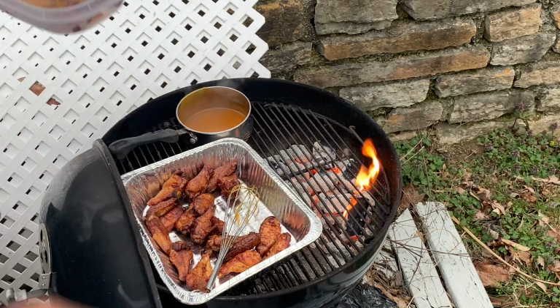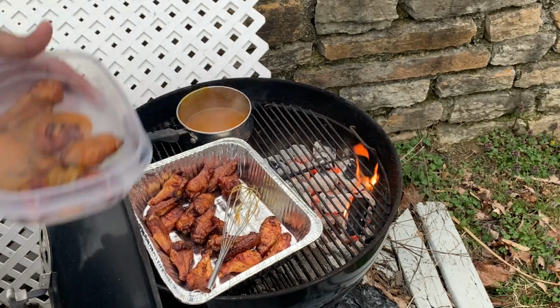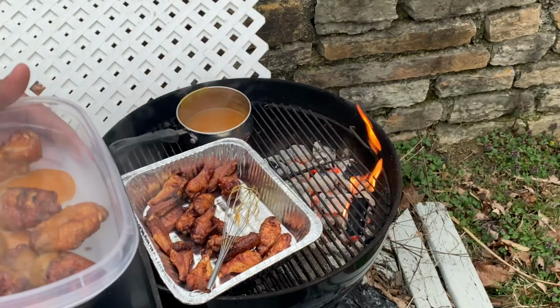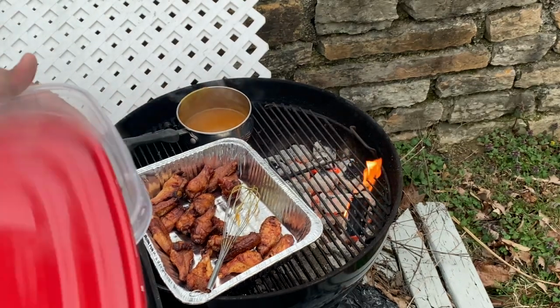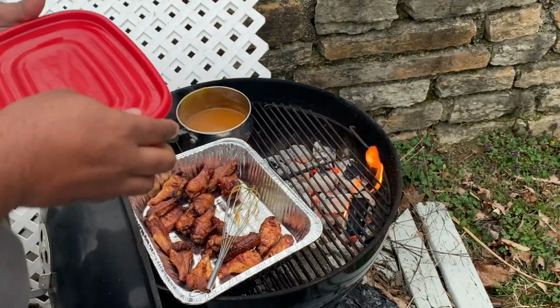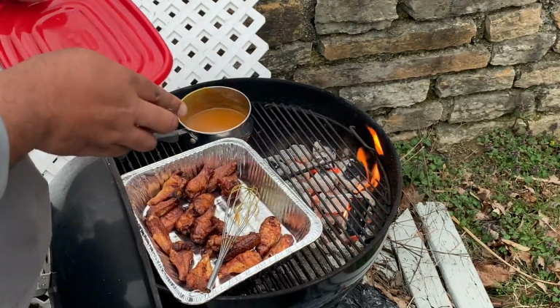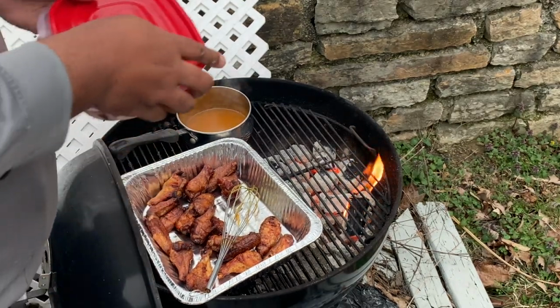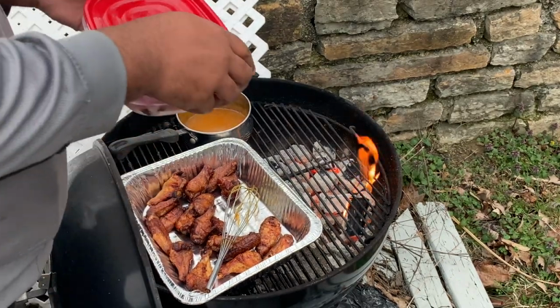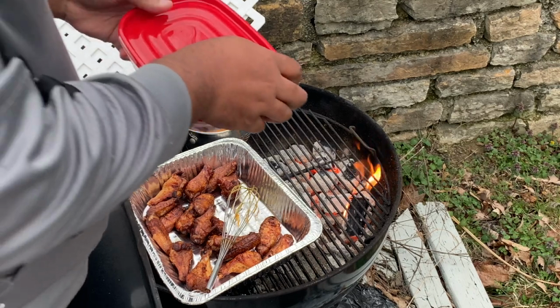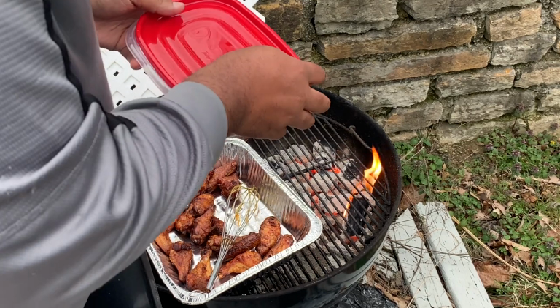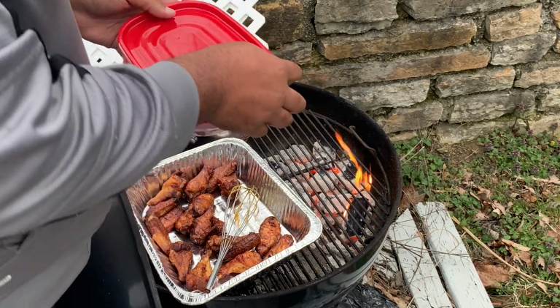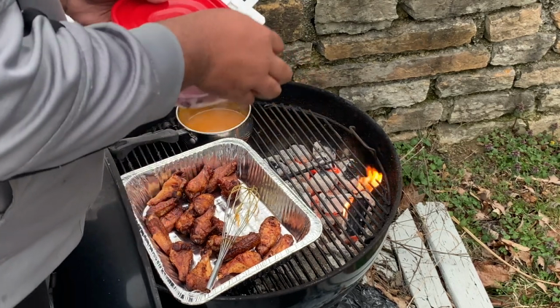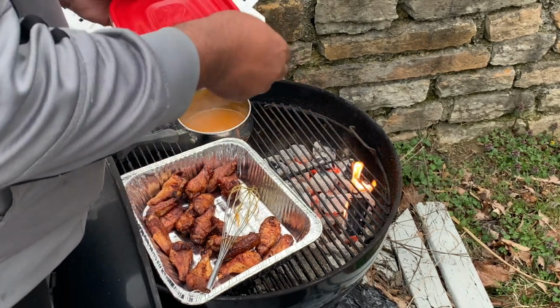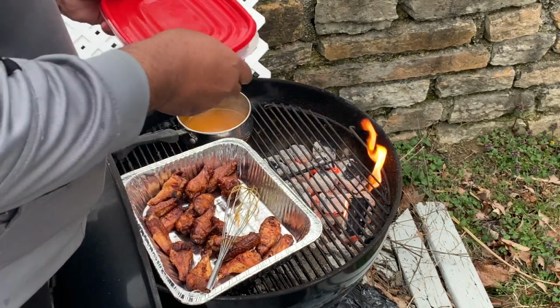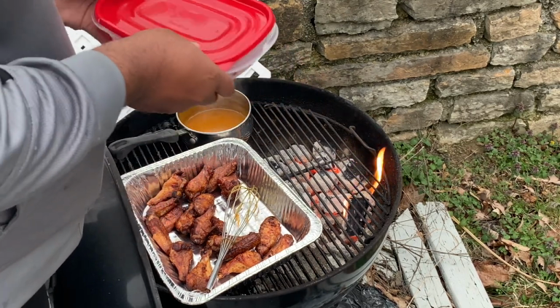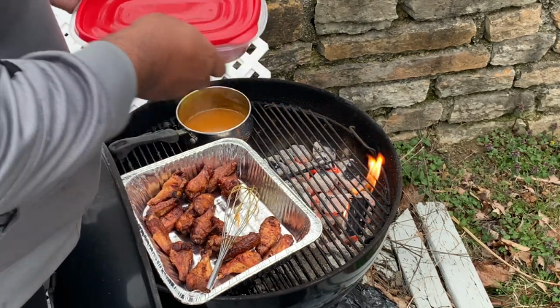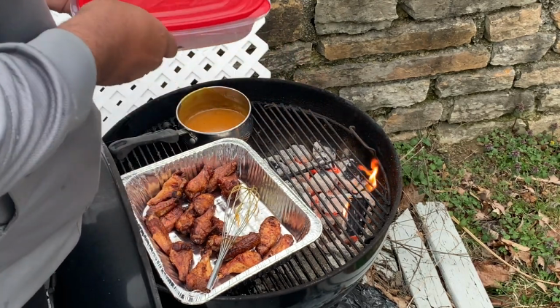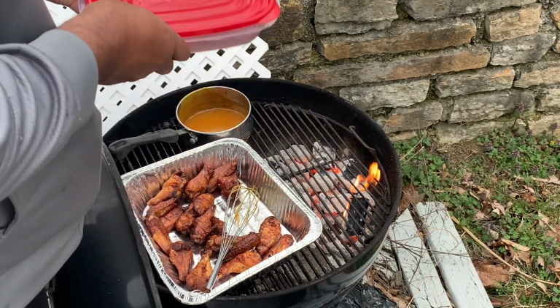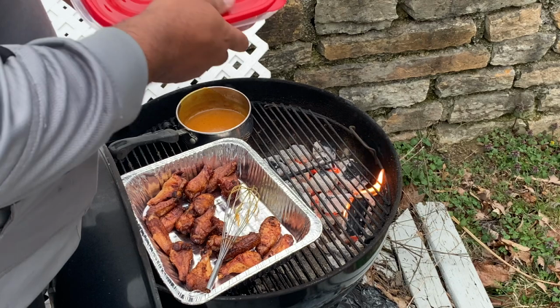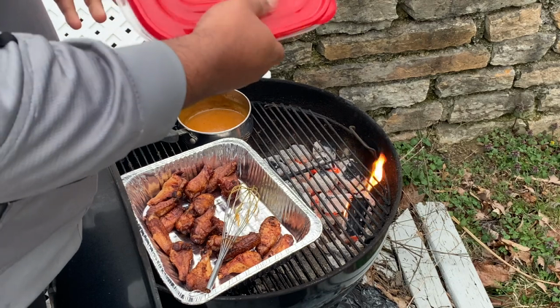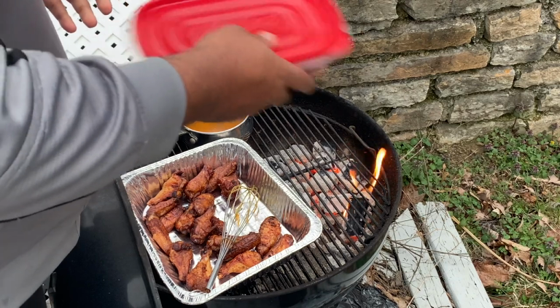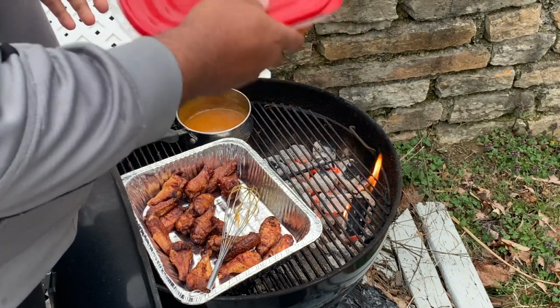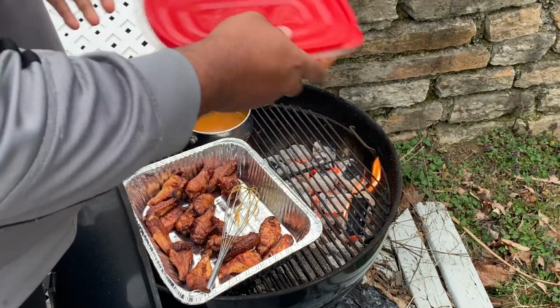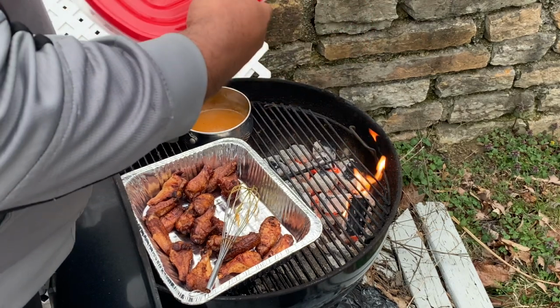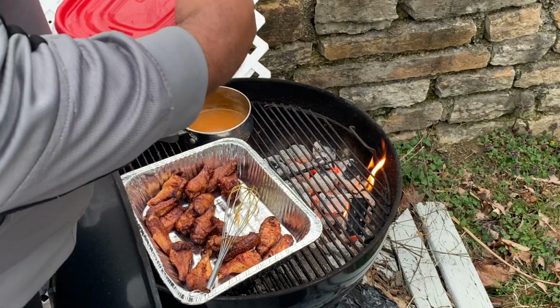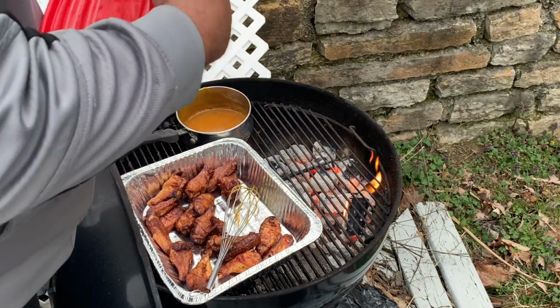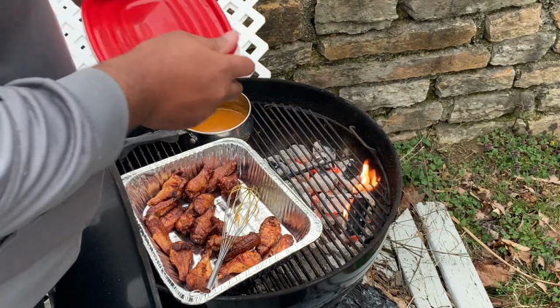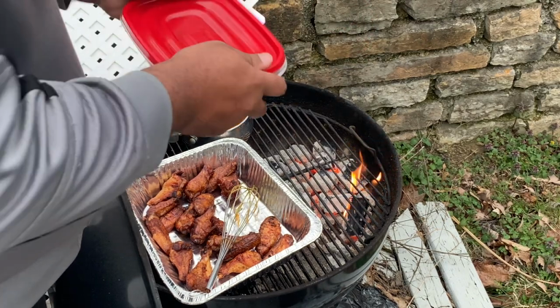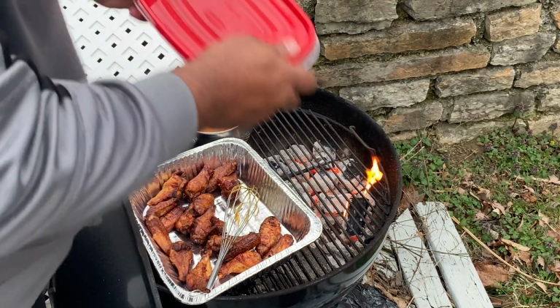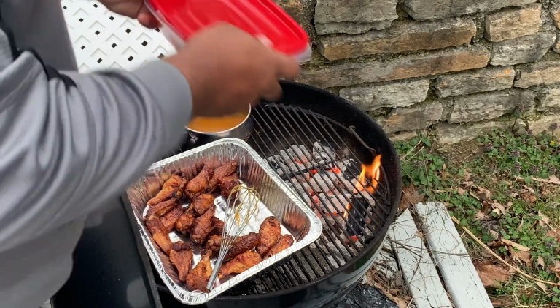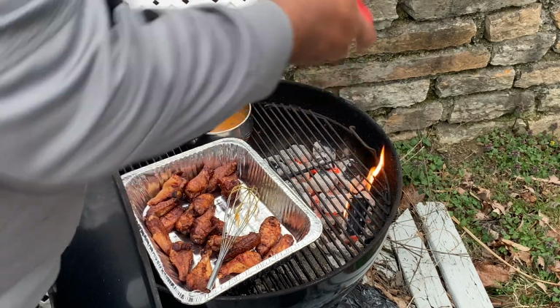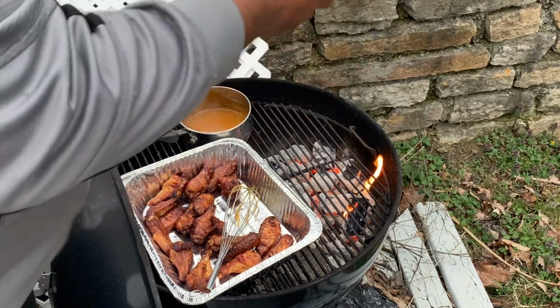All right, let's sauce these up. Instead of using my brush like I have in the past, I'm going to toss these wings in these little take-along containers. We'll do about four to six at a time, pour about a cup worth of sauce in there, shake them up, and then put them back on the grill for a few minutes to let the sauce set.